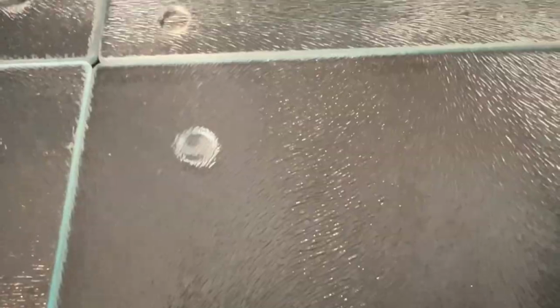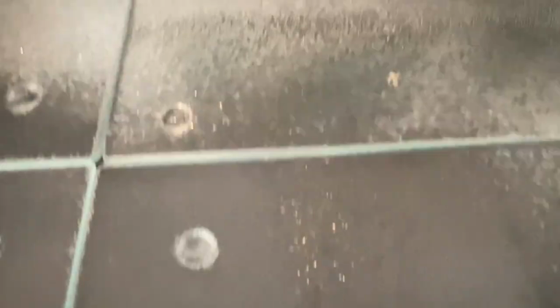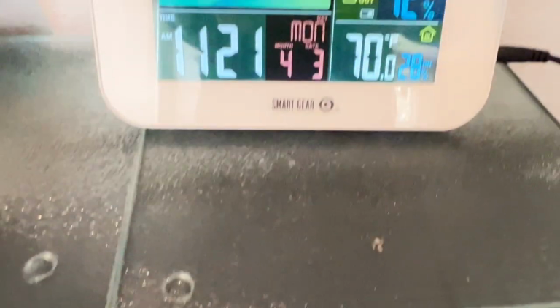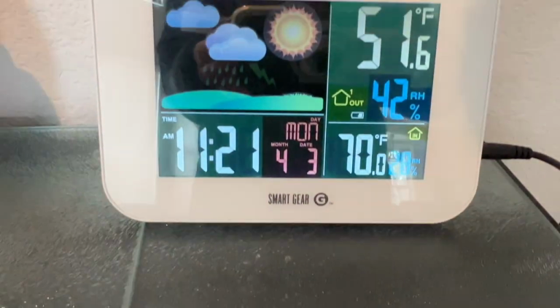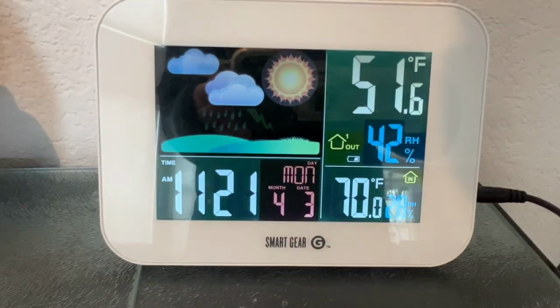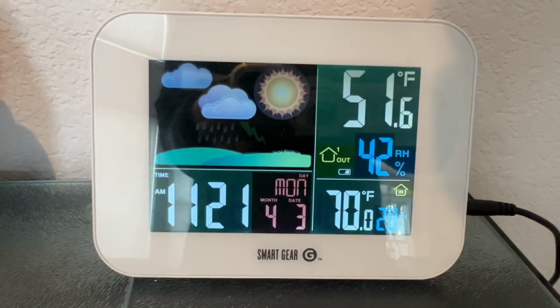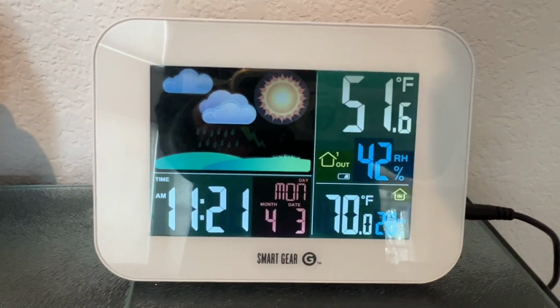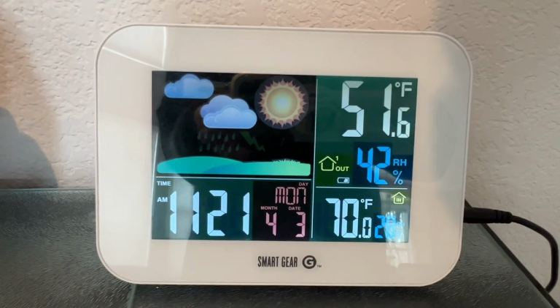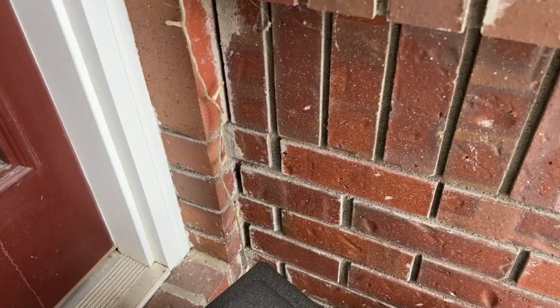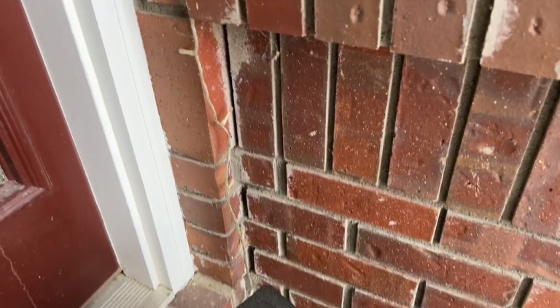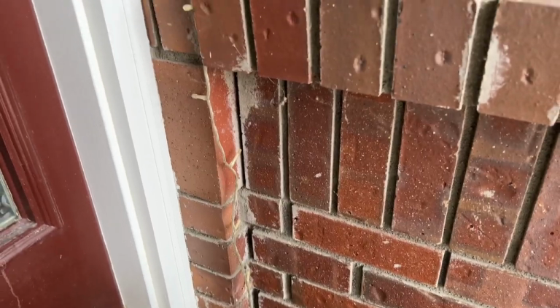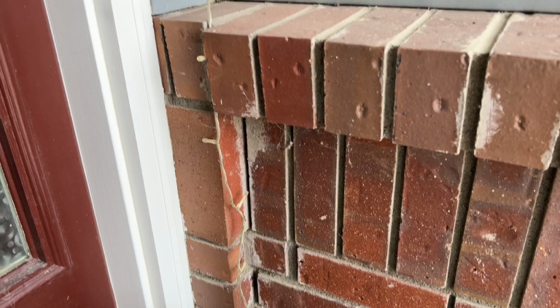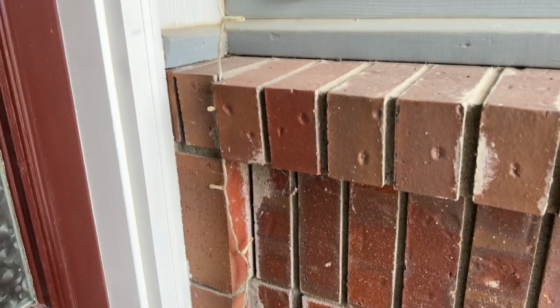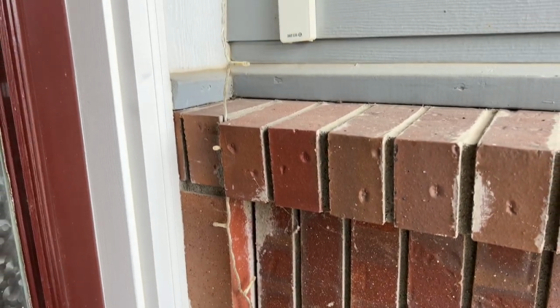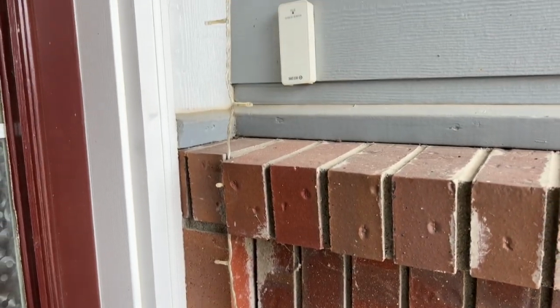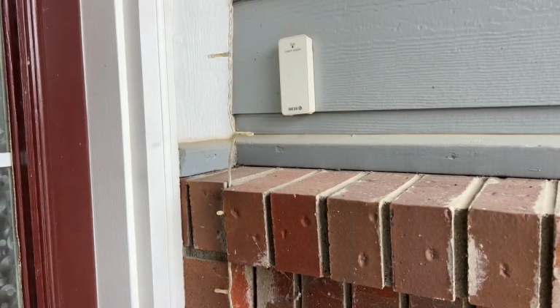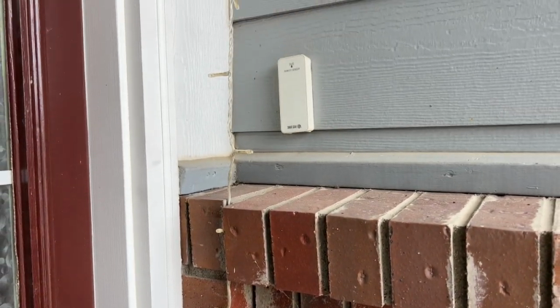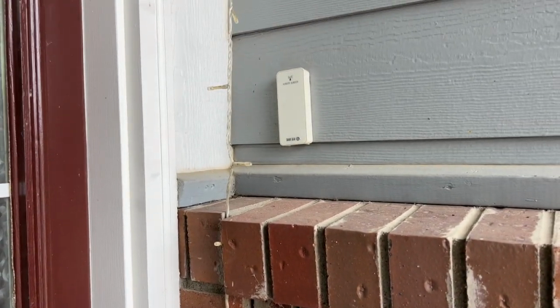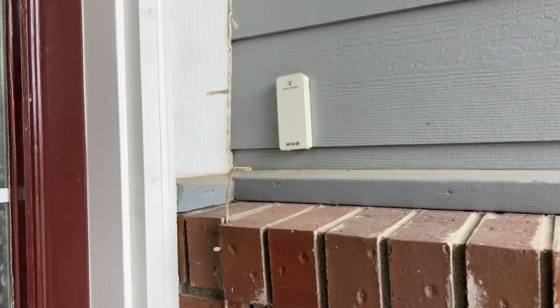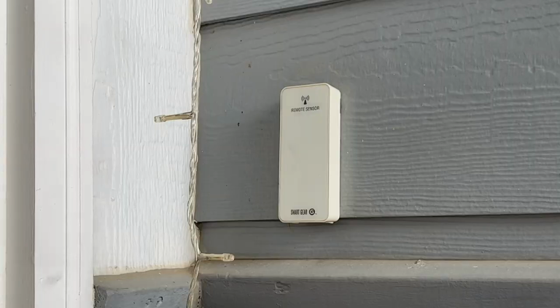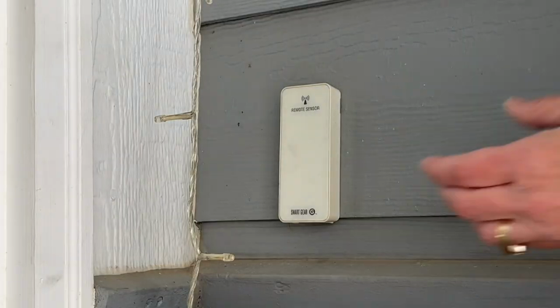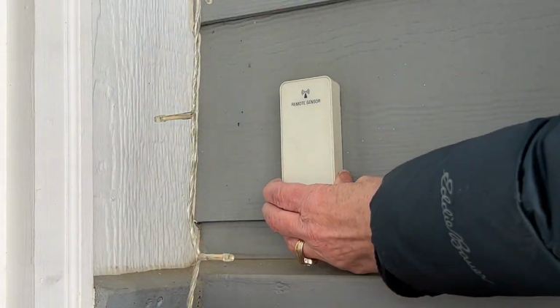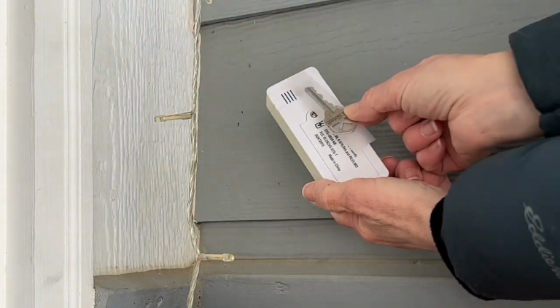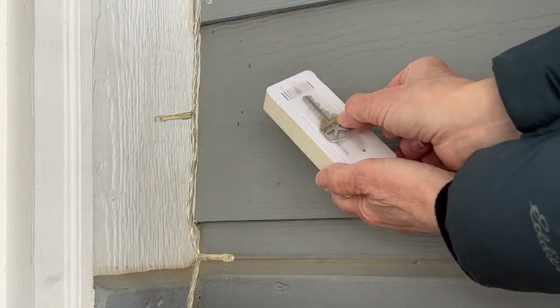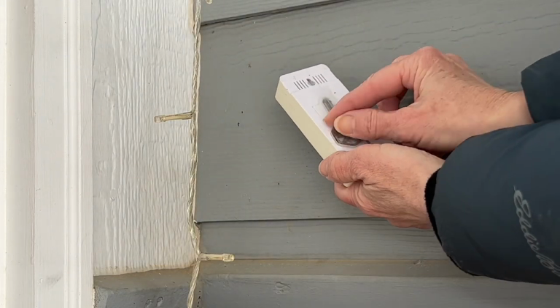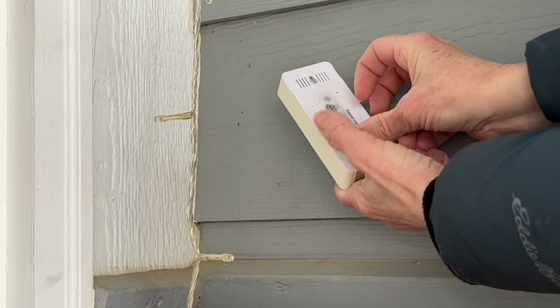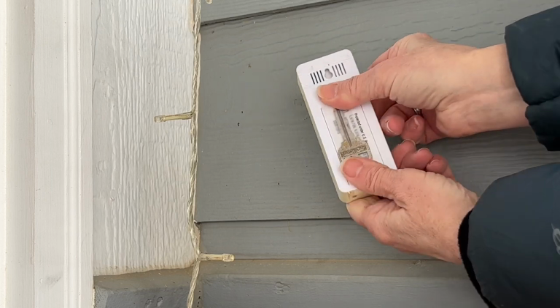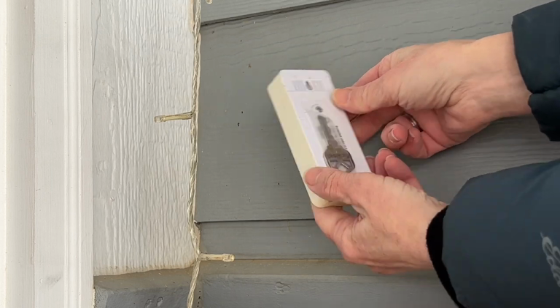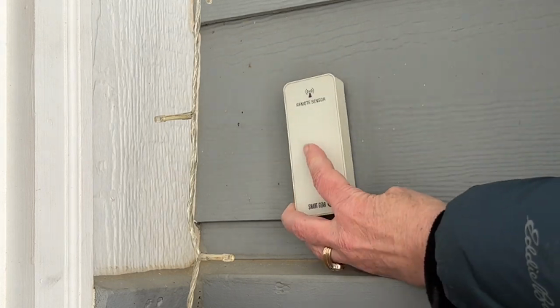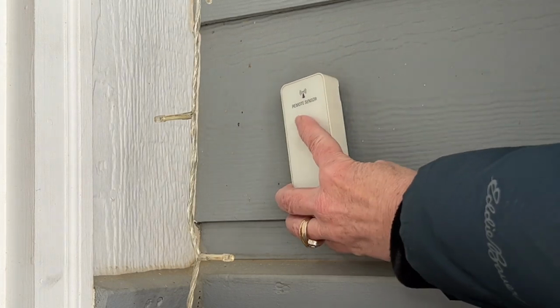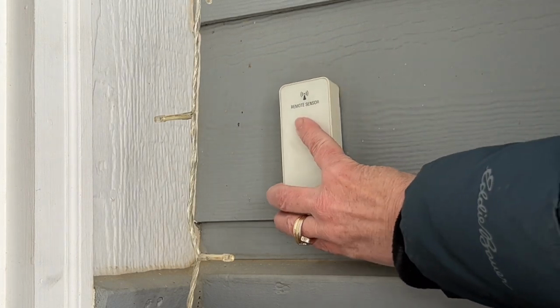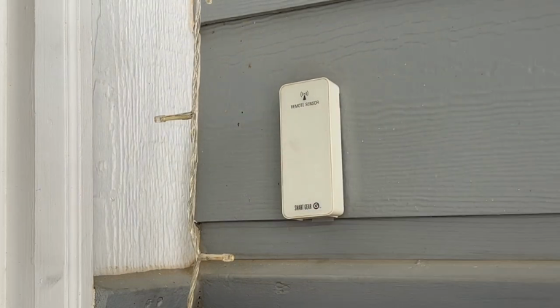This is our indoor and outdoor digital thermometer — the unit is outside. Whether you have a regular thermometer or a unit like this, all you have to do is remove the unit, place a key on the back of it, and then hang it back up.